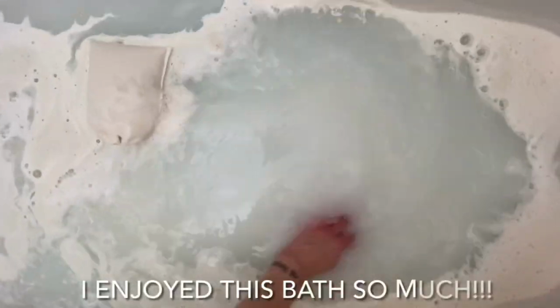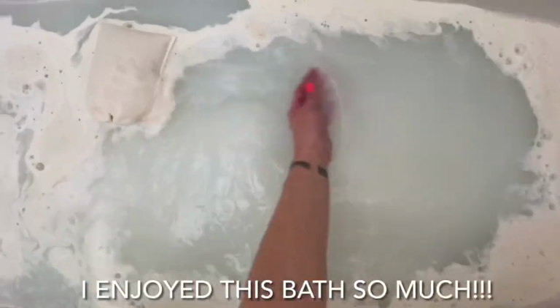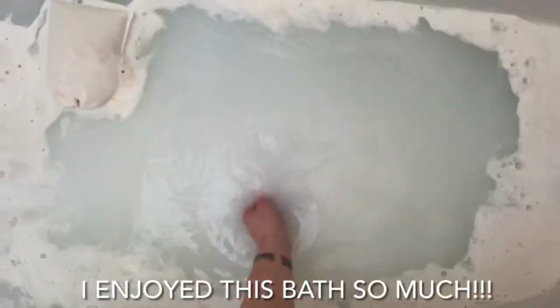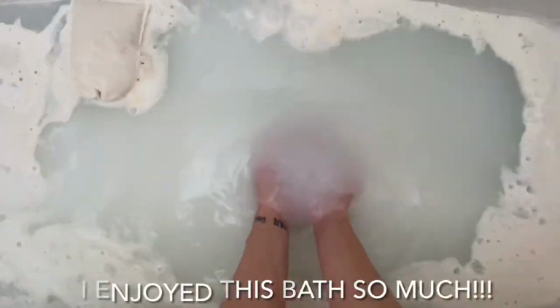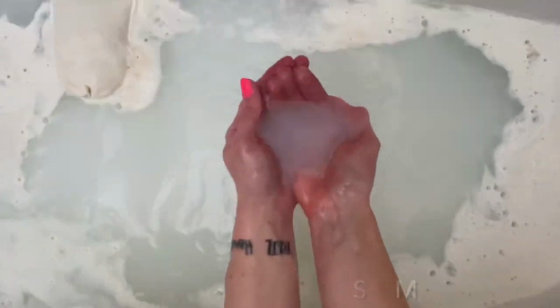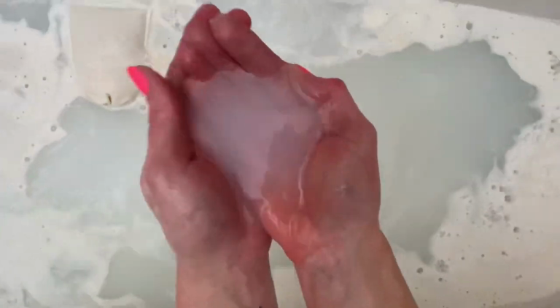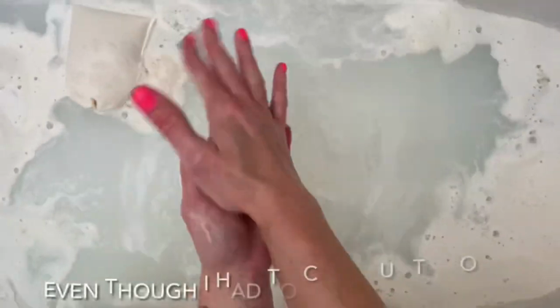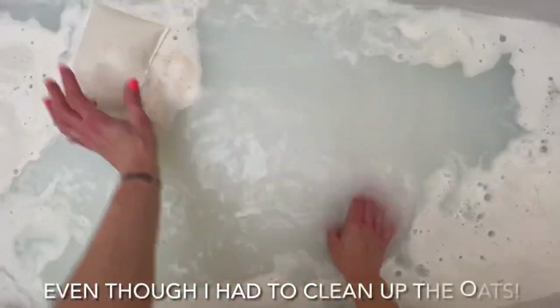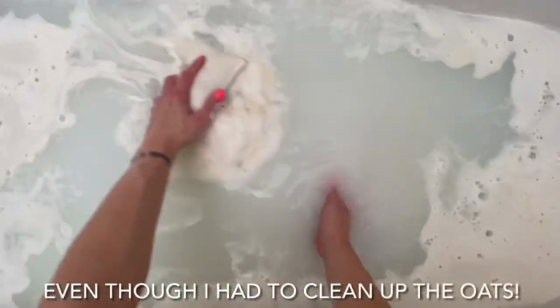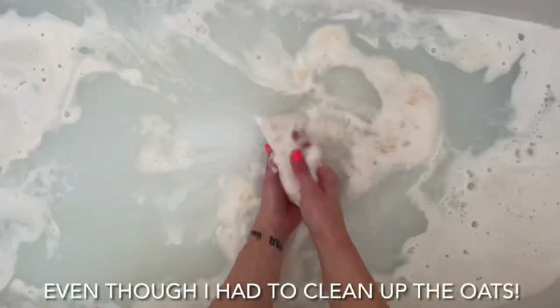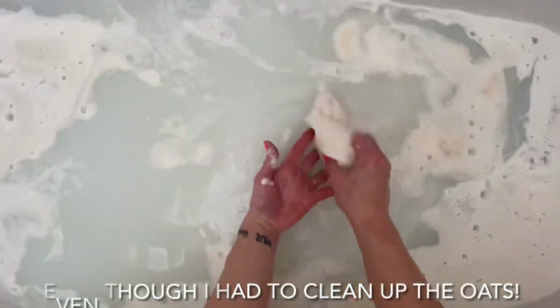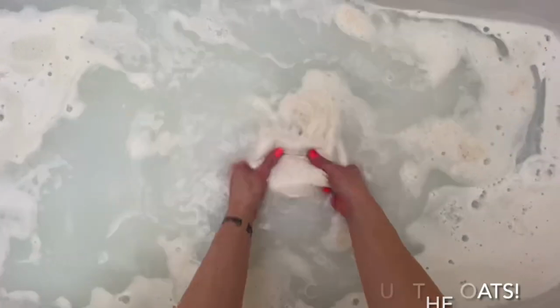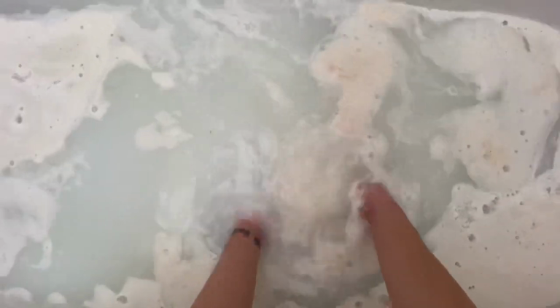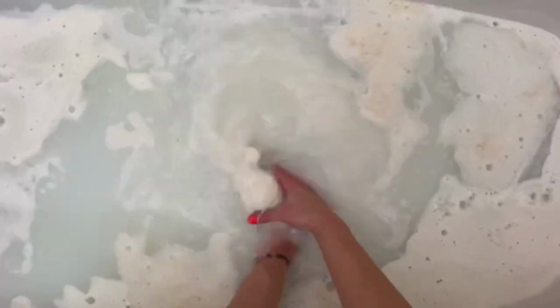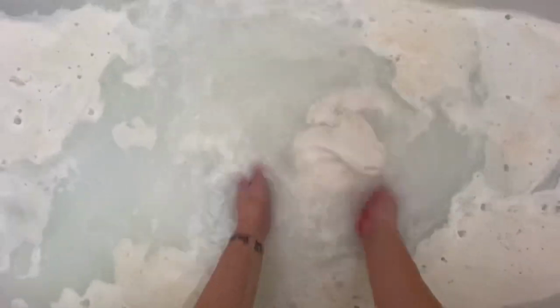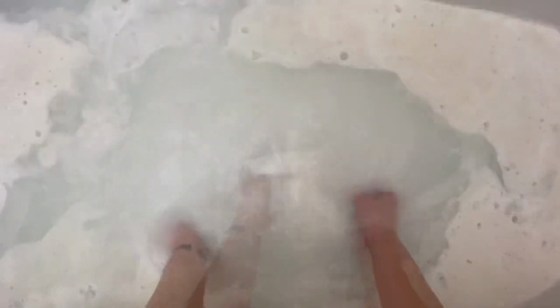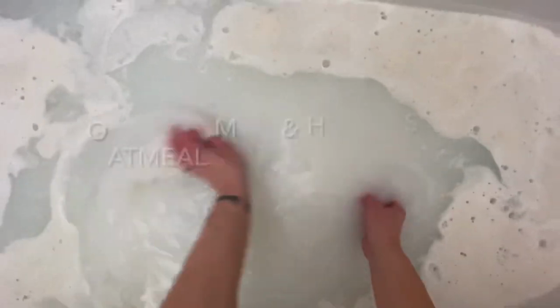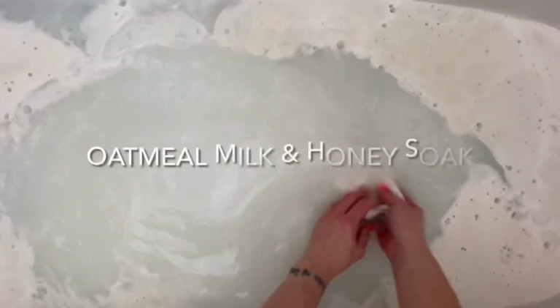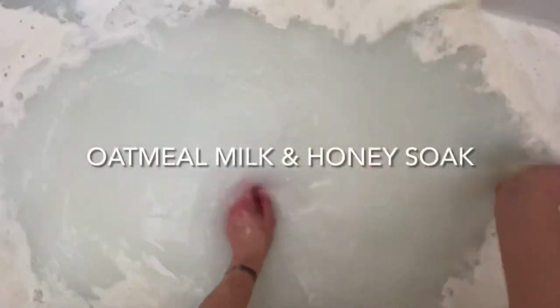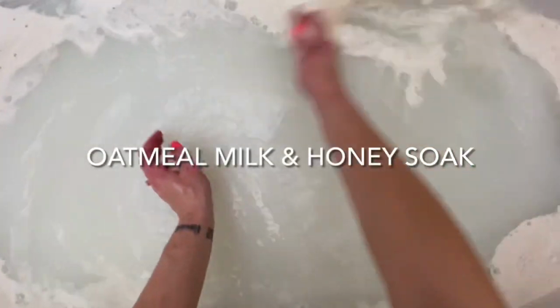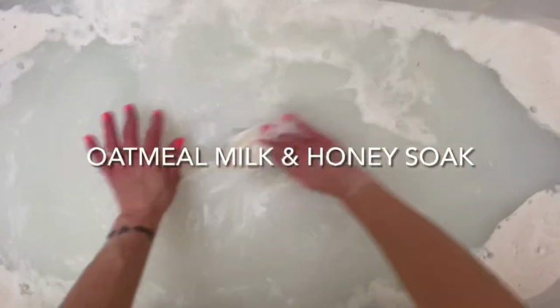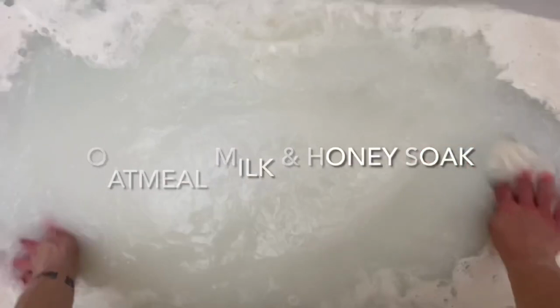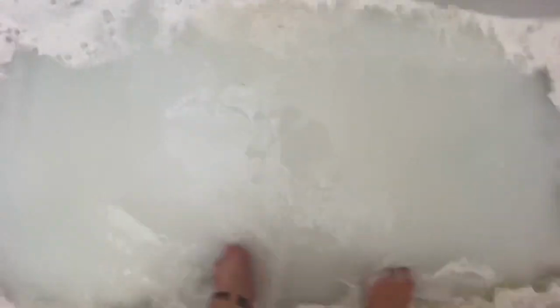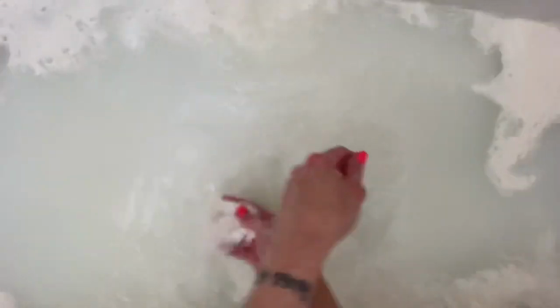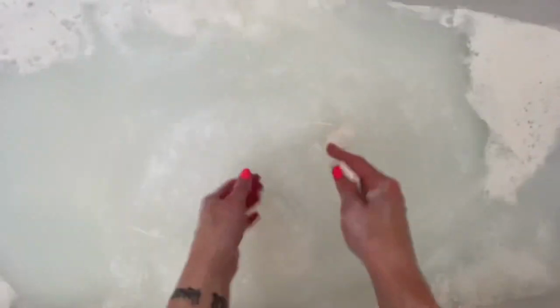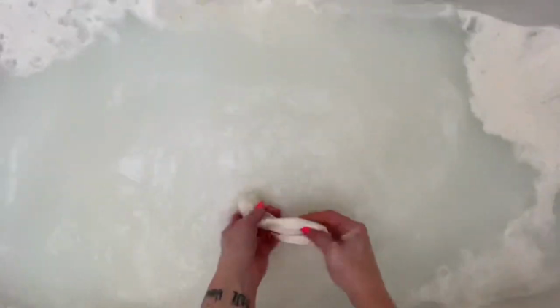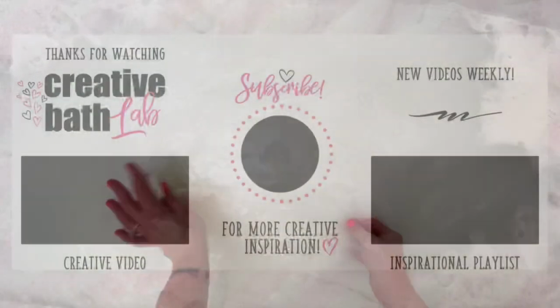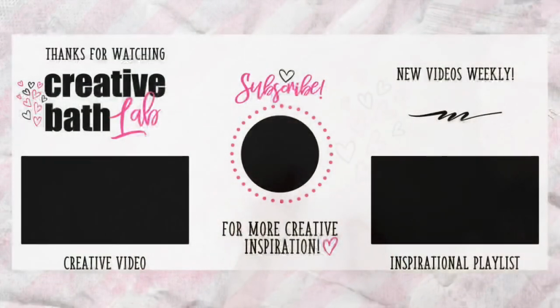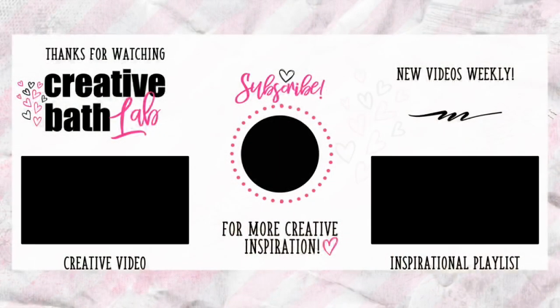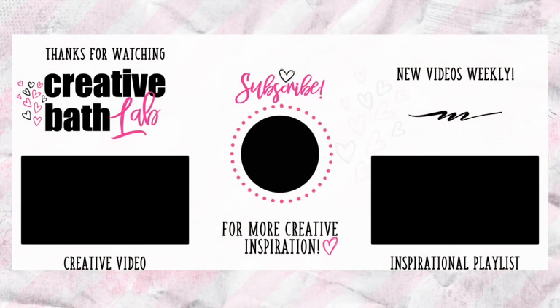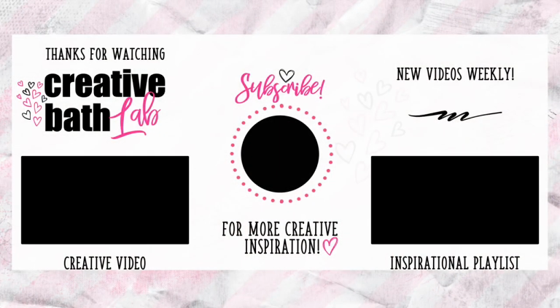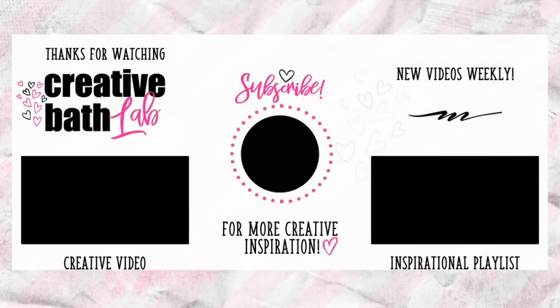Thanks for watching! Subscribe now for more creative bath inspiration. Check out the description for the recipe, helpful tips, and the supply list. My social media accounts are linked — you can connect with me anytime.